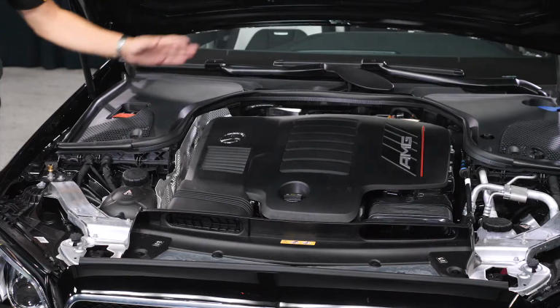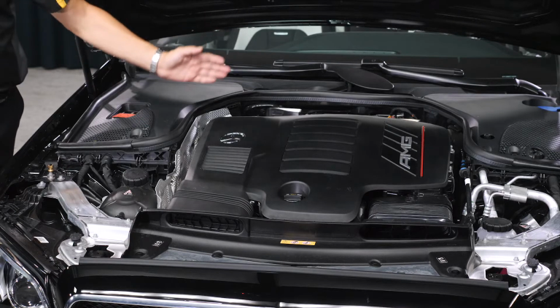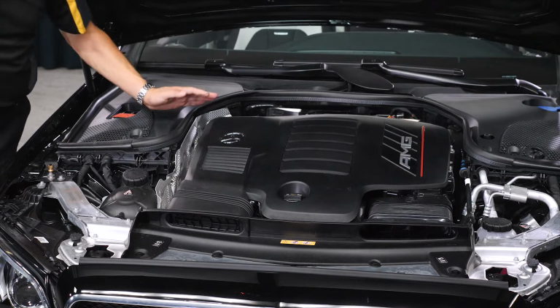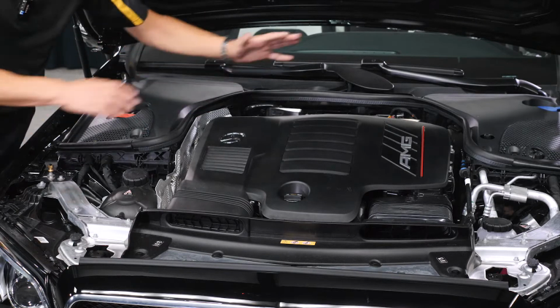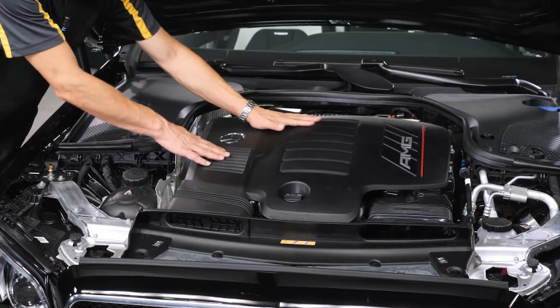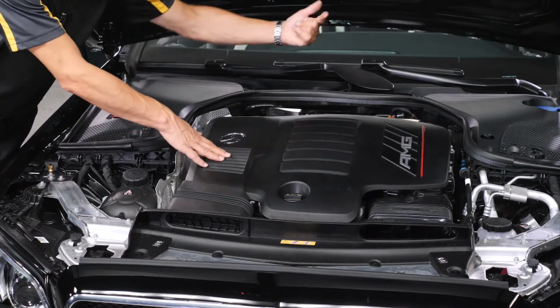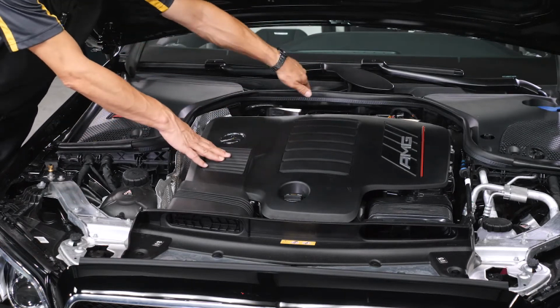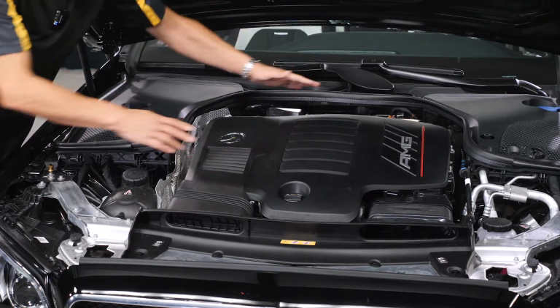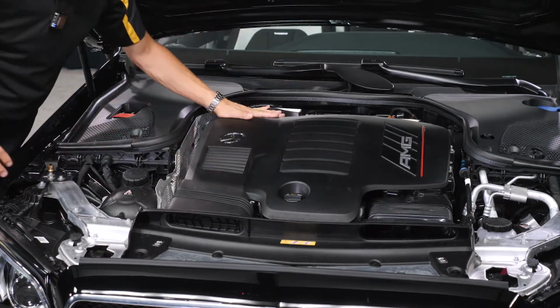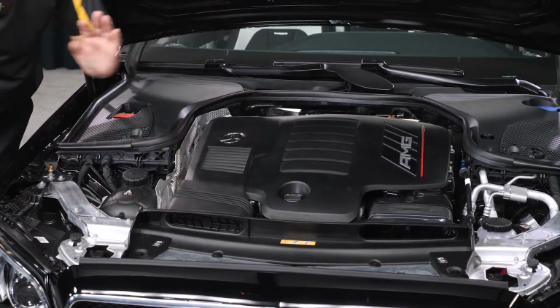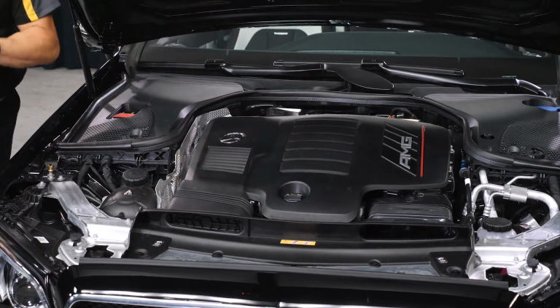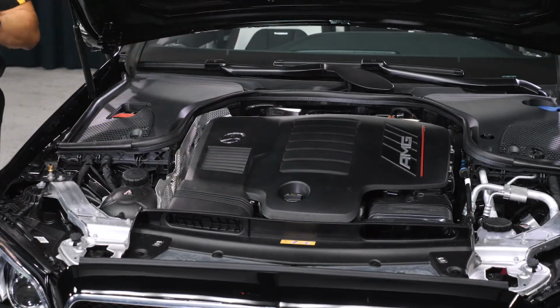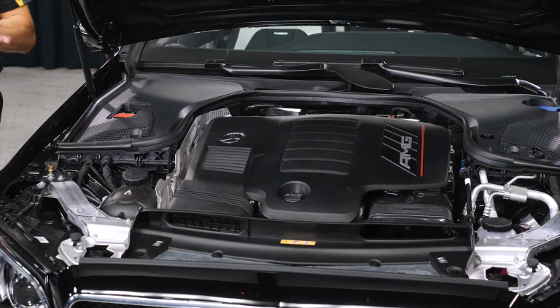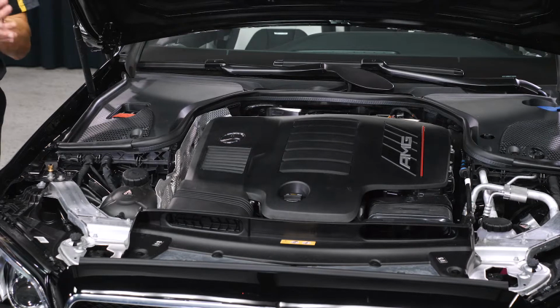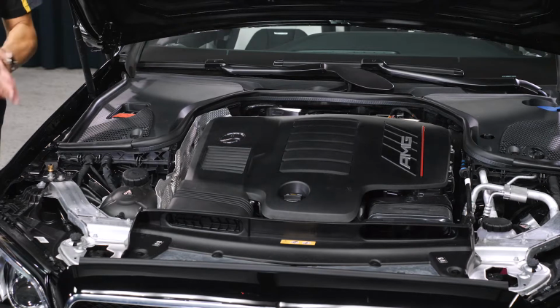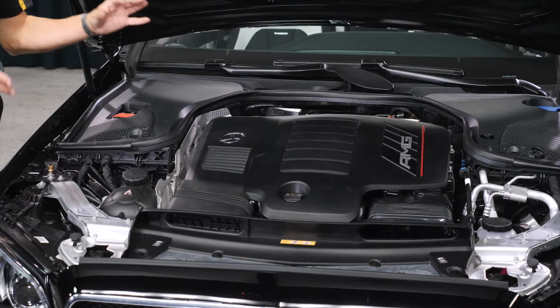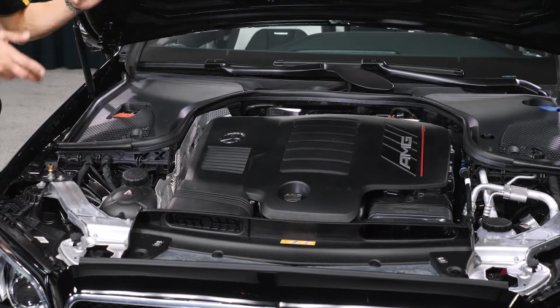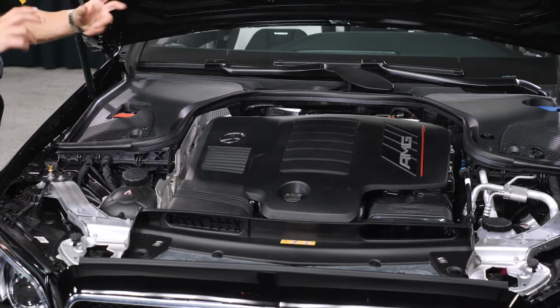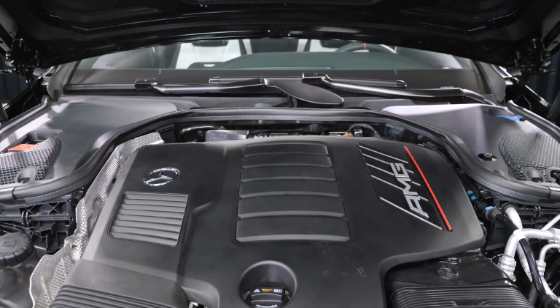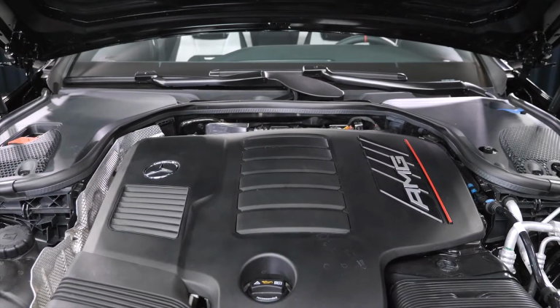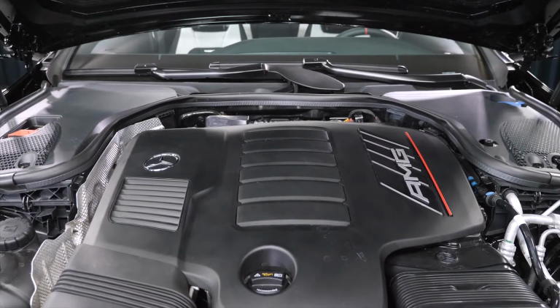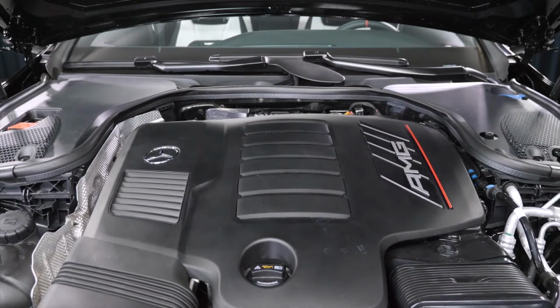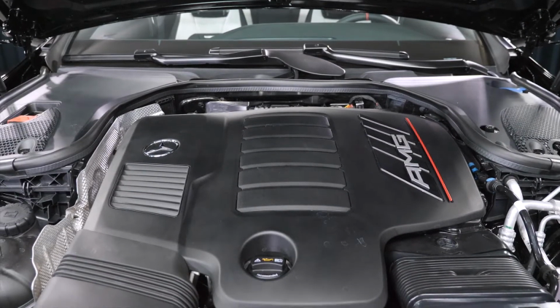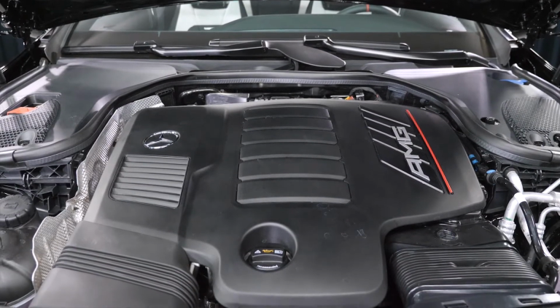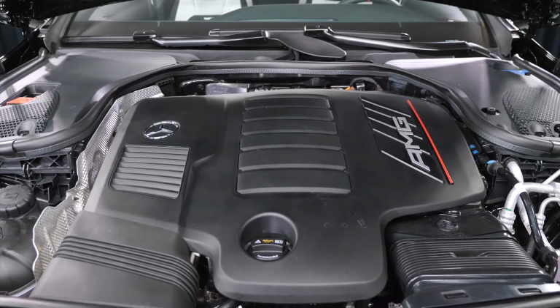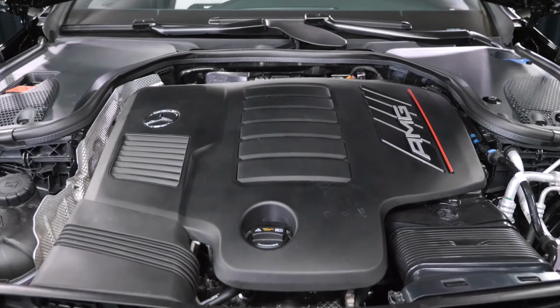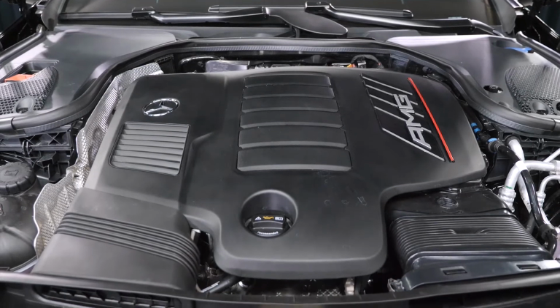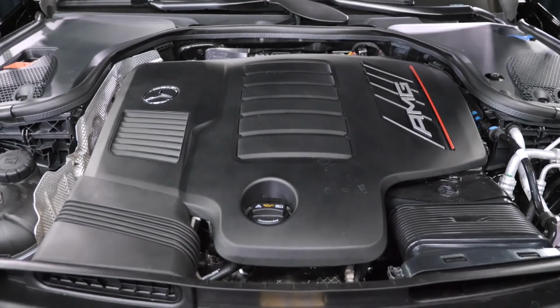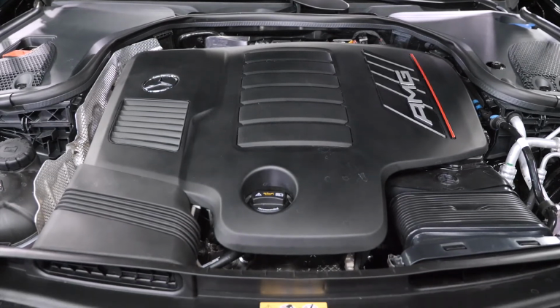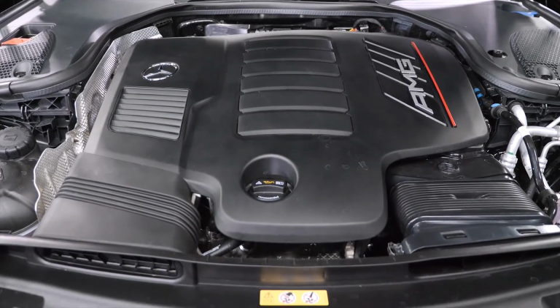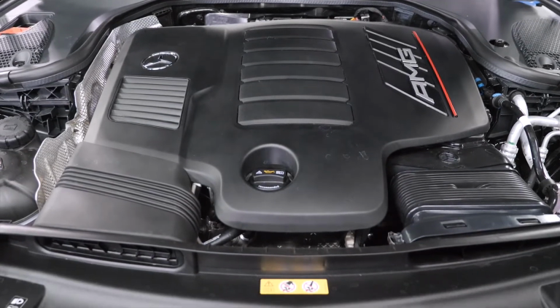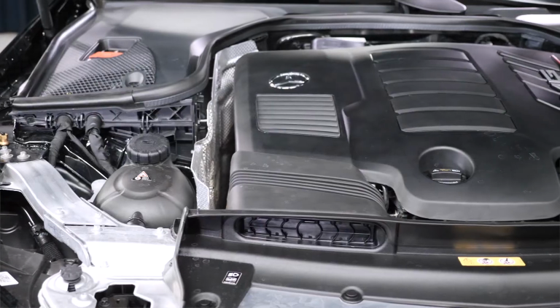The EQ boost integrated starter generator is located between the engine and the transmission — in between those two — because it works together with the motor and the transmission to deliver maximum power.